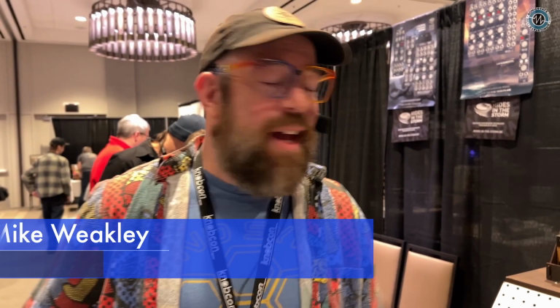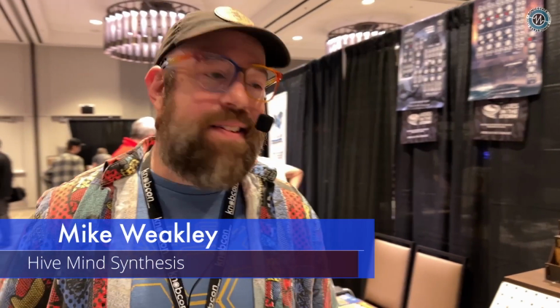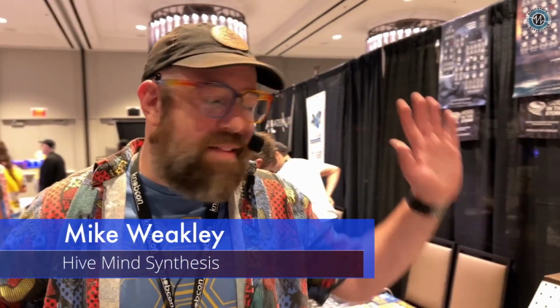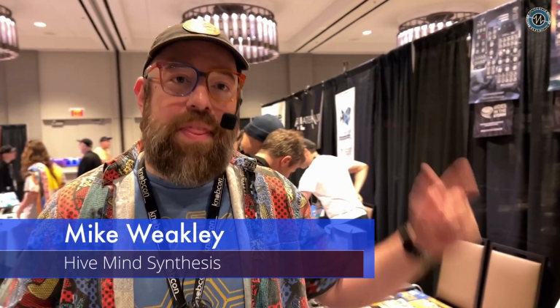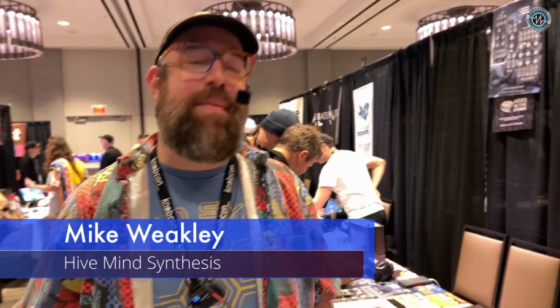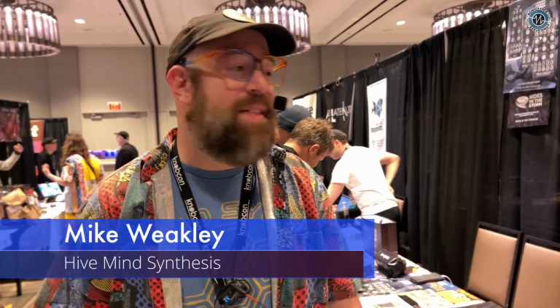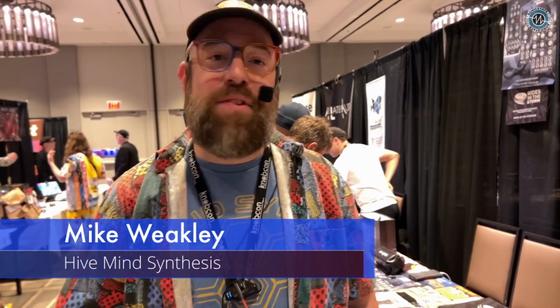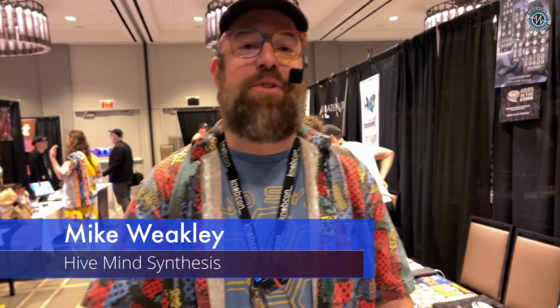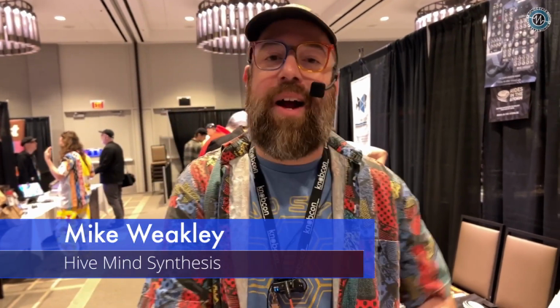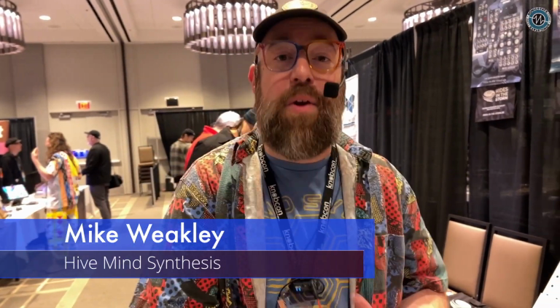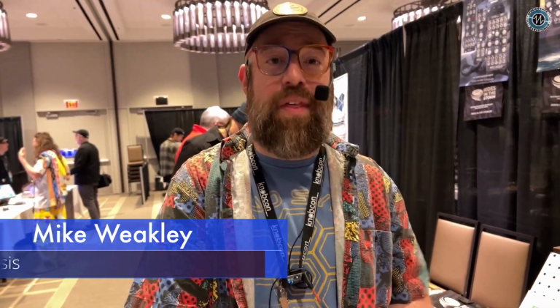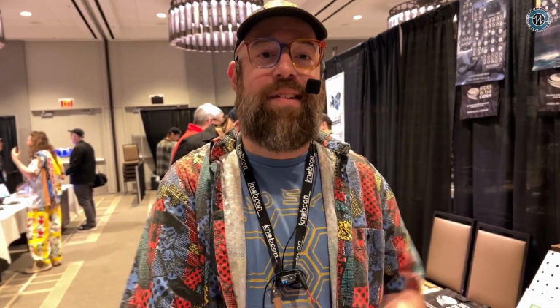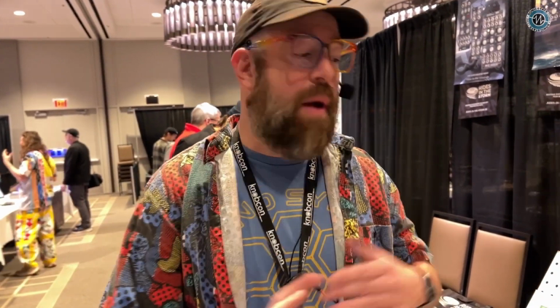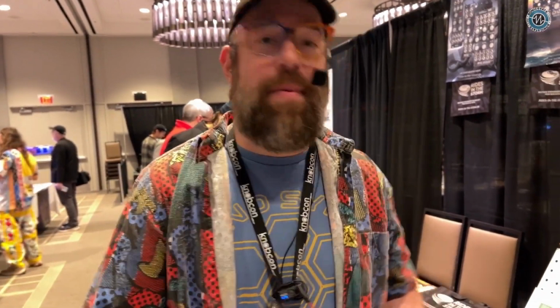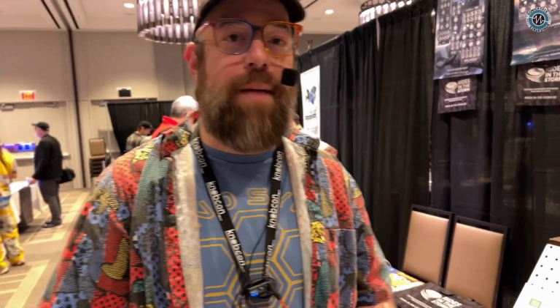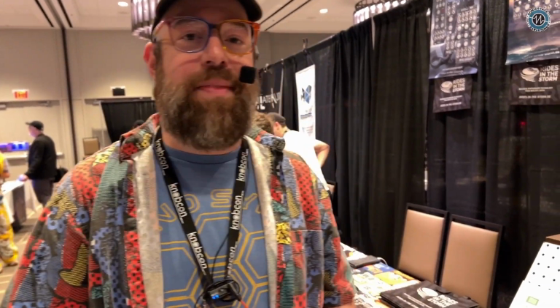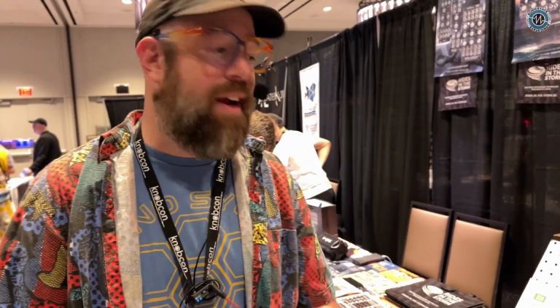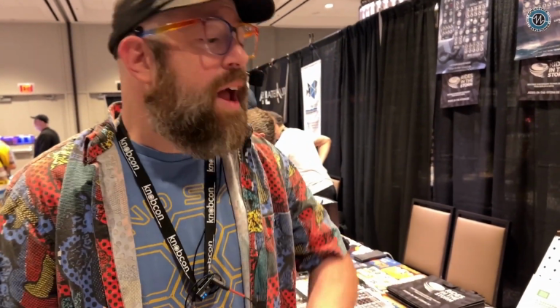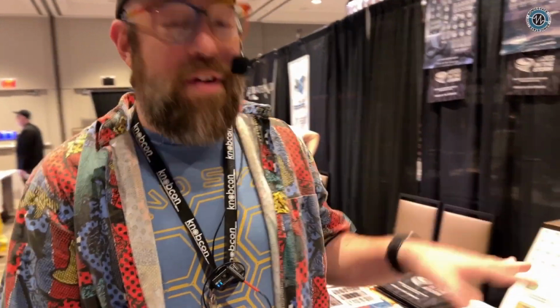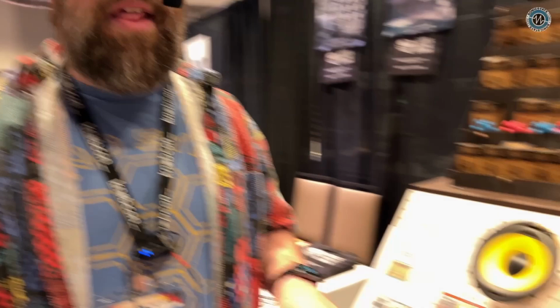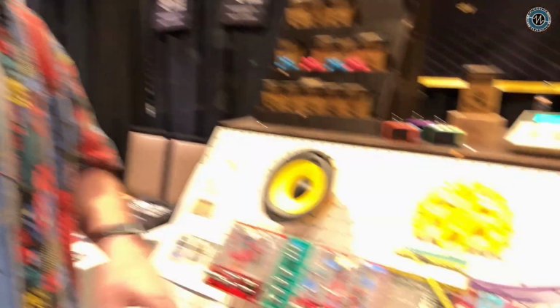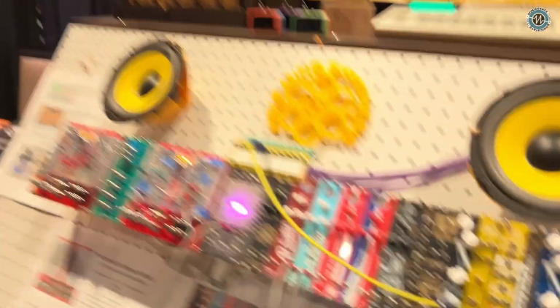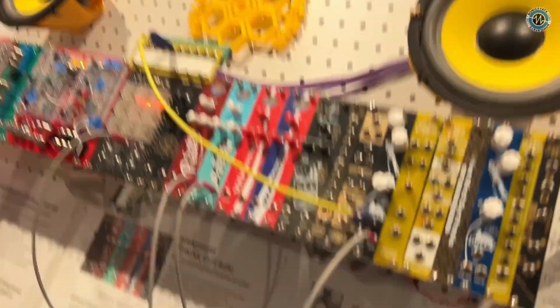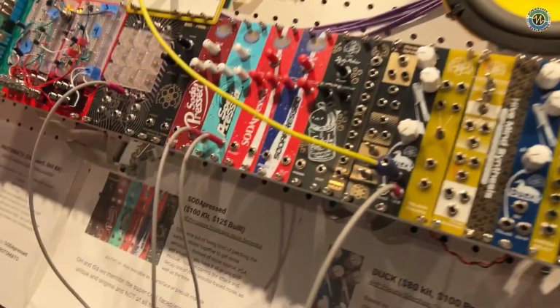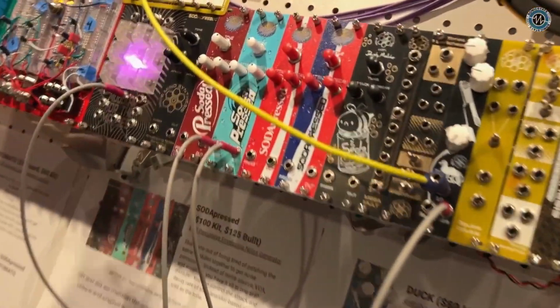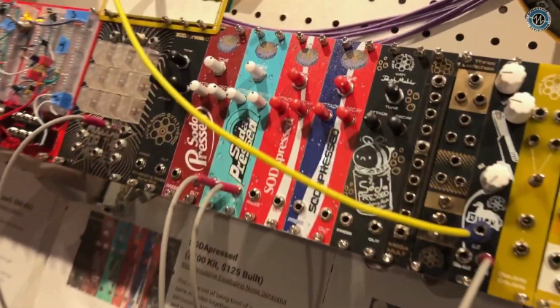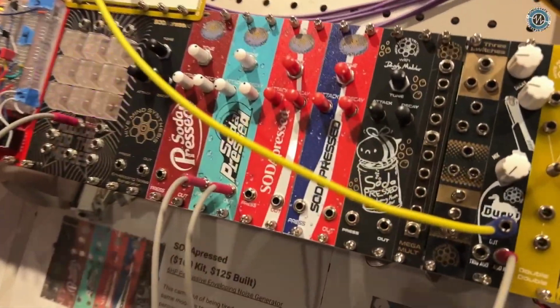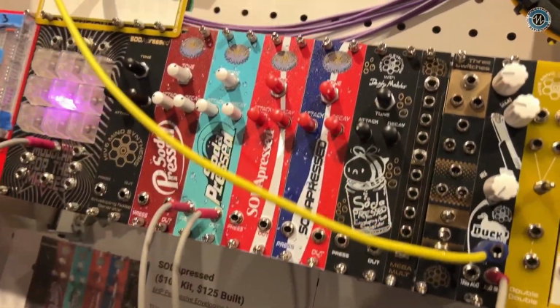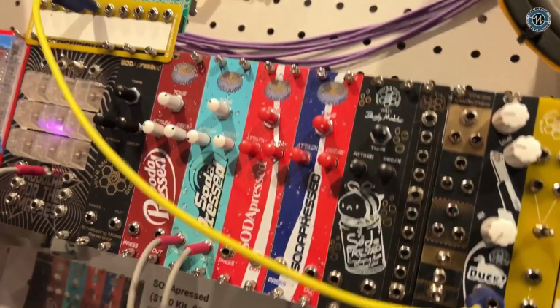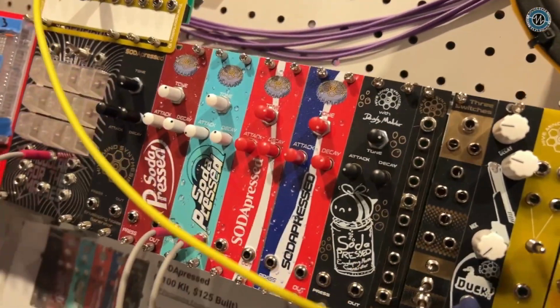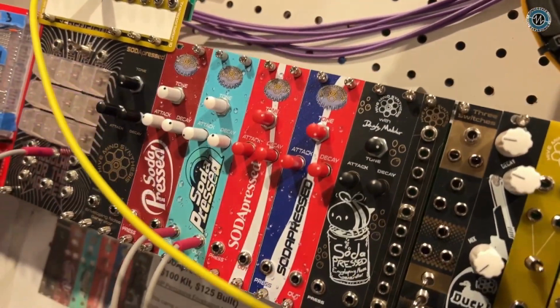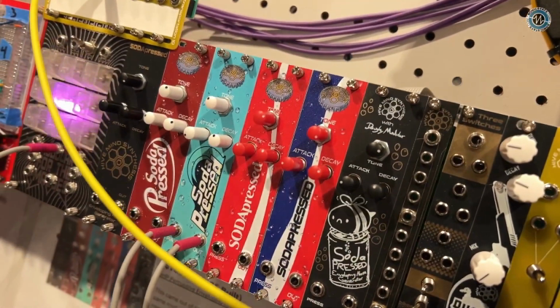Good to see you. It's Mike with Hive Mind Synthesis. Just want to show you a couple of the new things that we're dropping at KnobCon this year. The first one, and the one we're most excited about, is the Soda Pressed module, which is what you're hearing now.